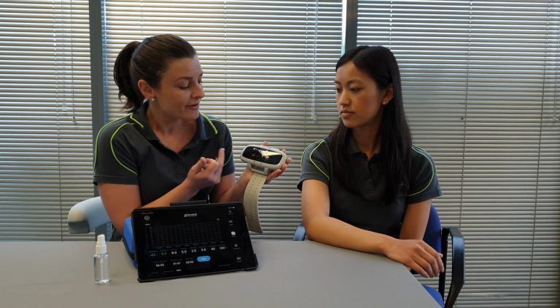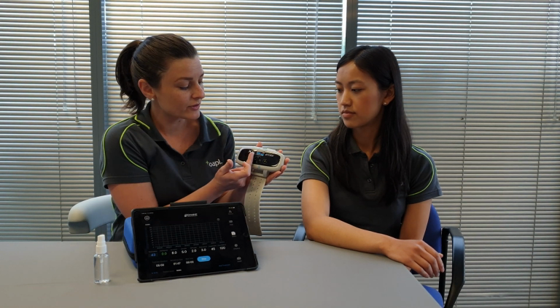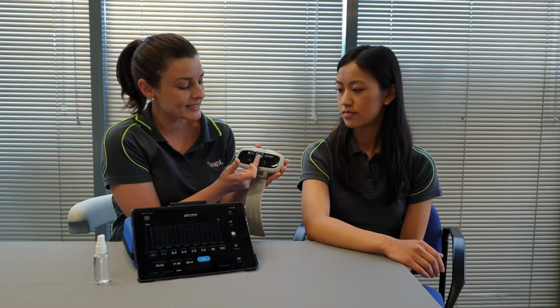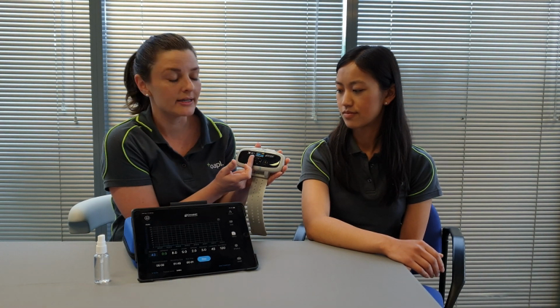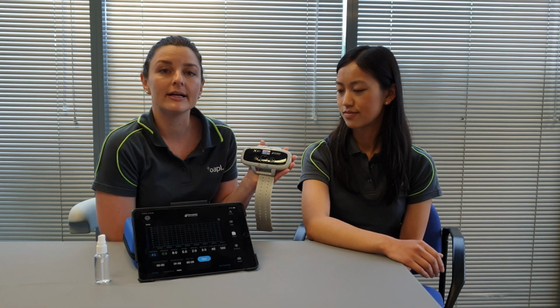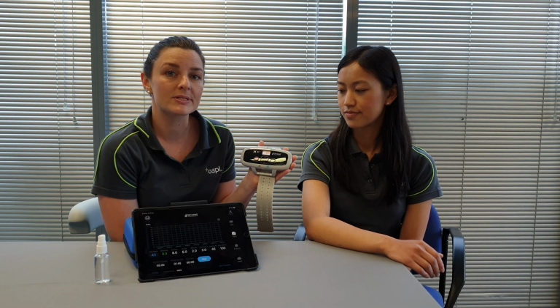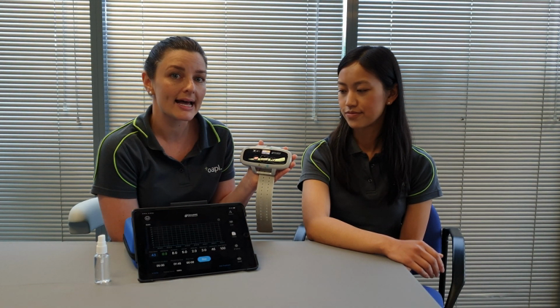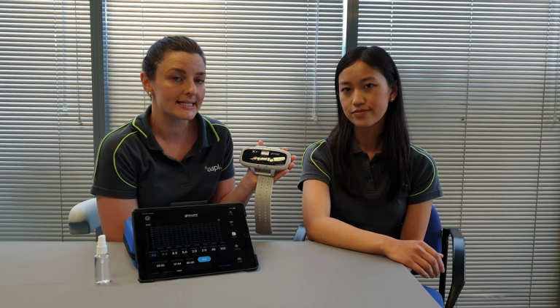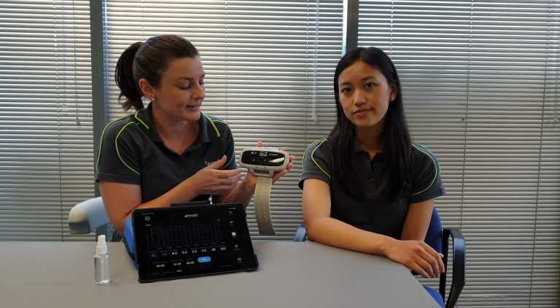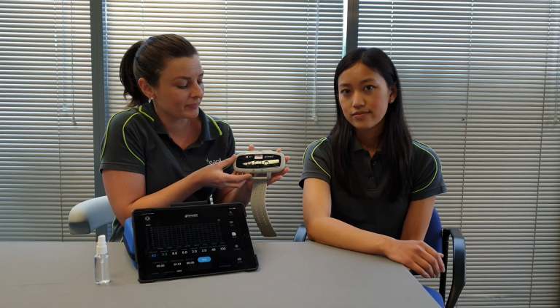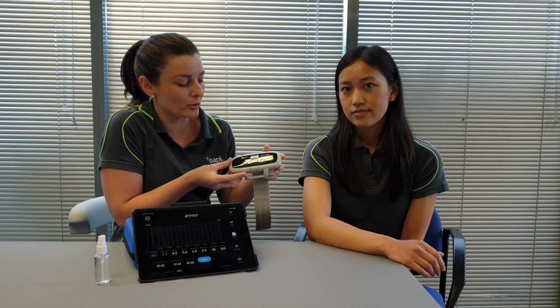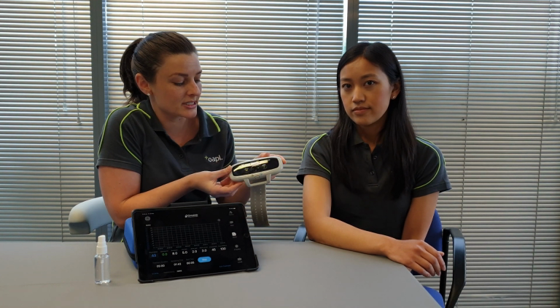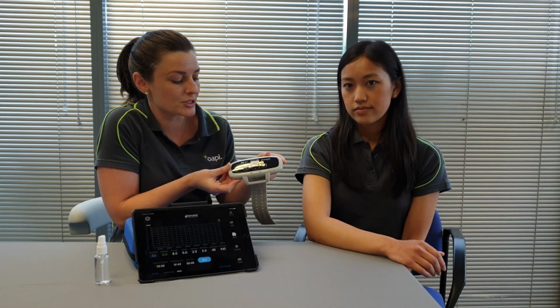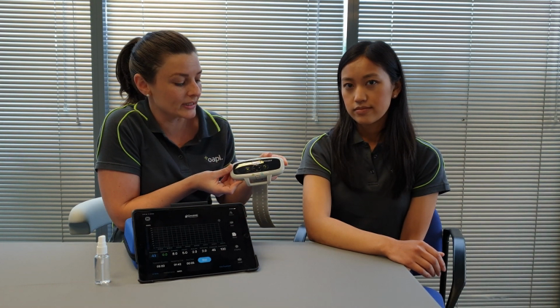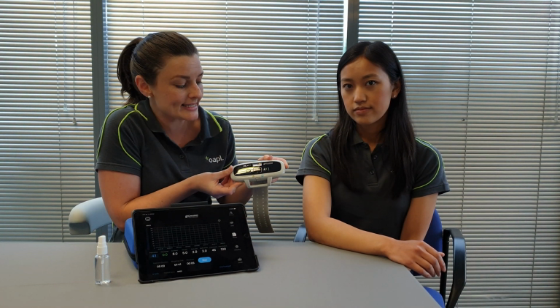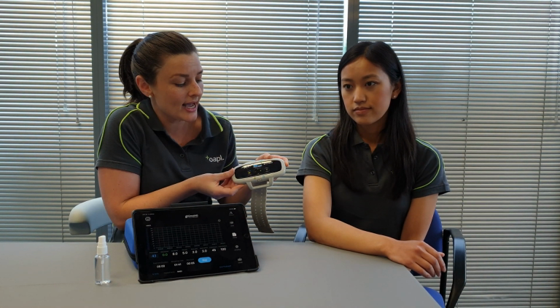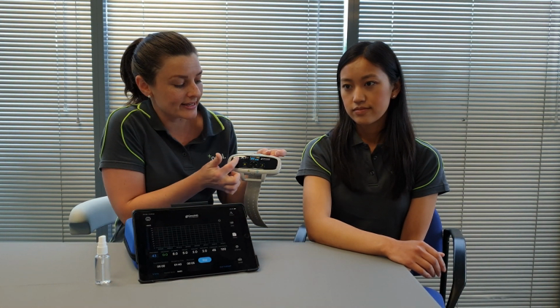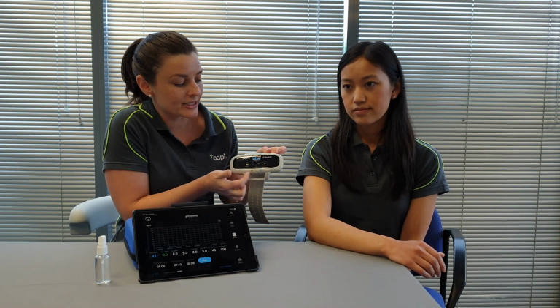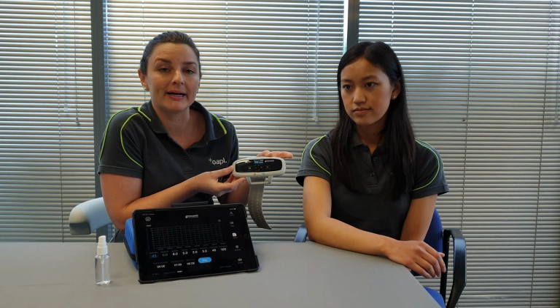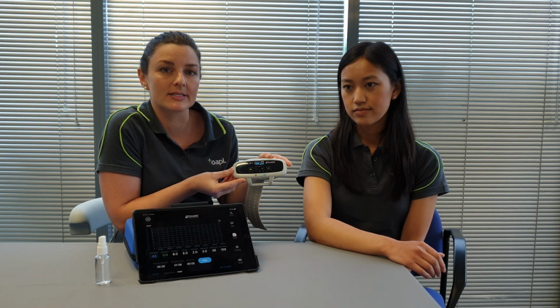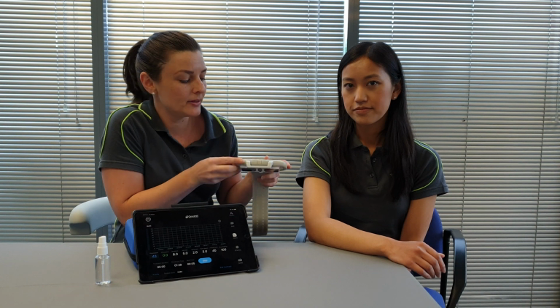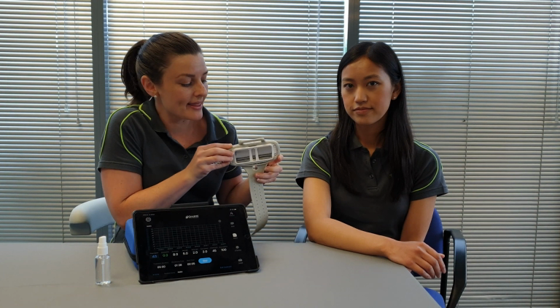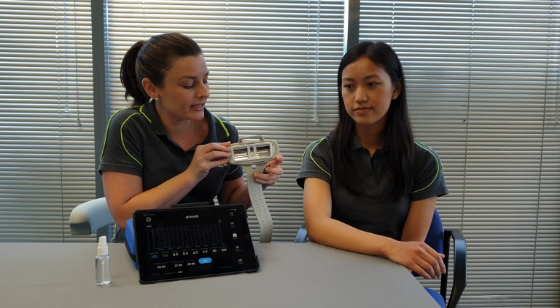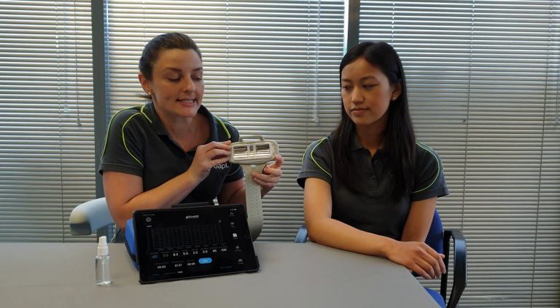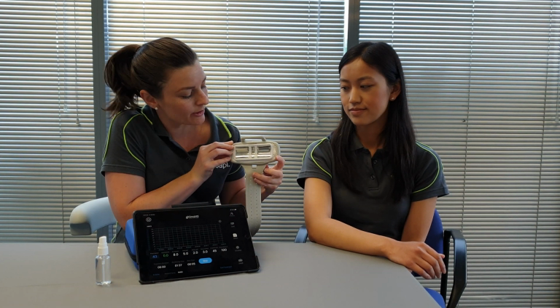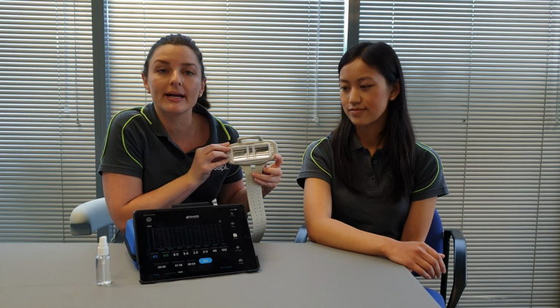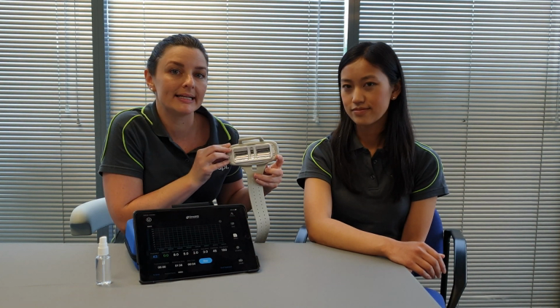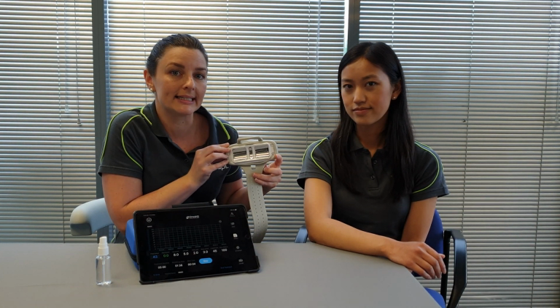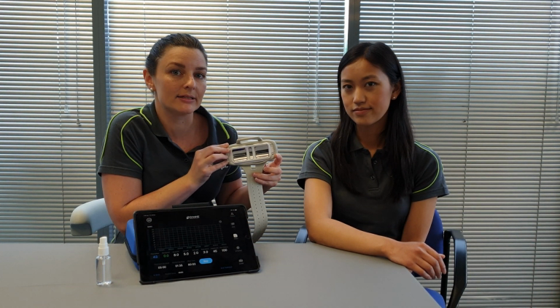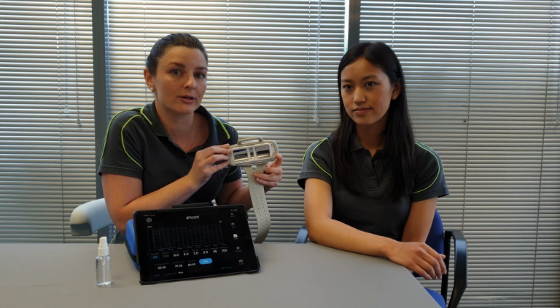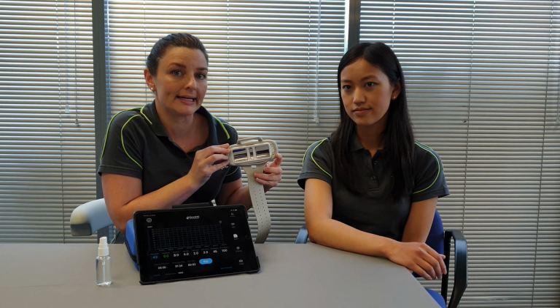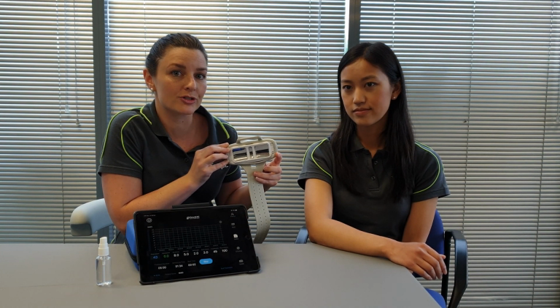You can see here that it comes with an LED screen for patients to read really easily, along with a selection of buttons, and here you can see there are three main stainless steel medical grade electrodes.